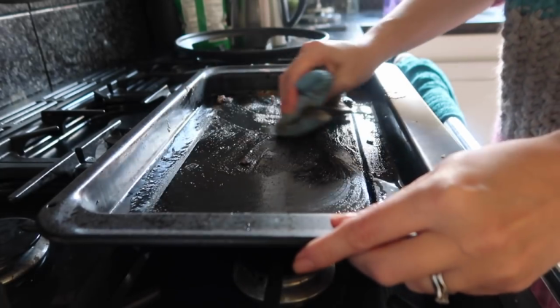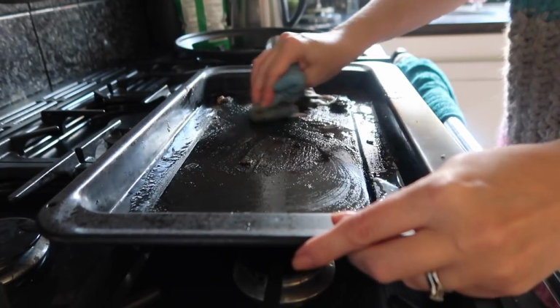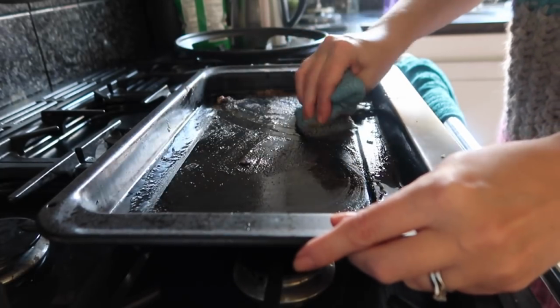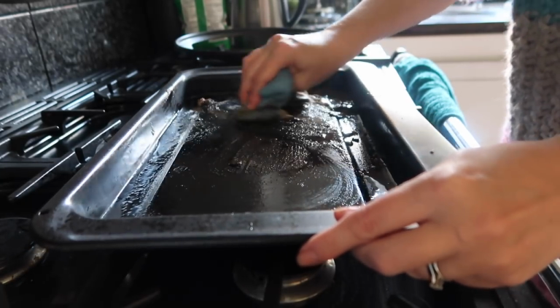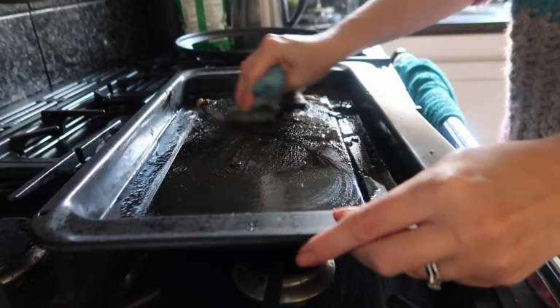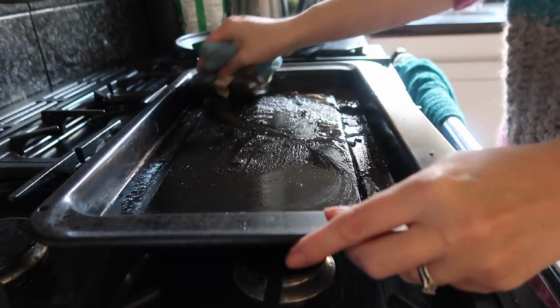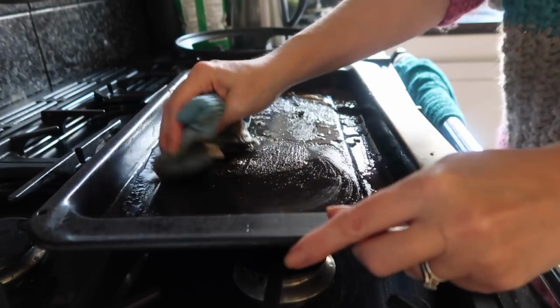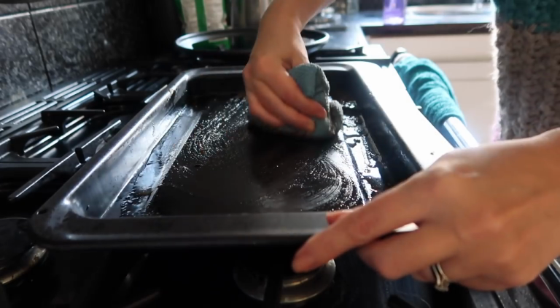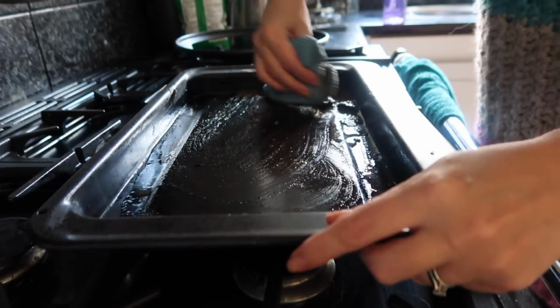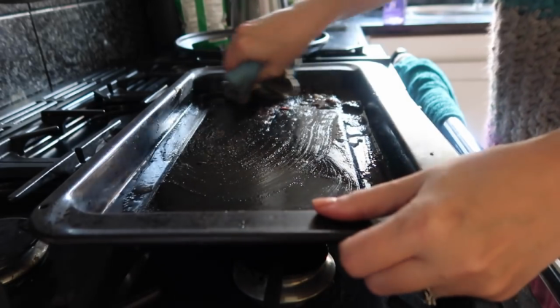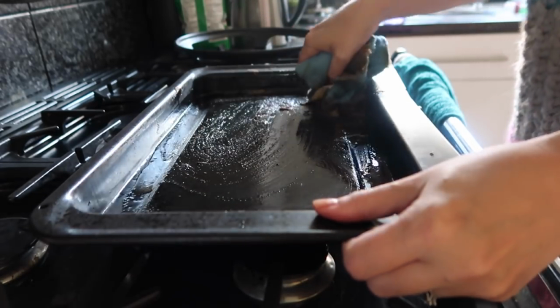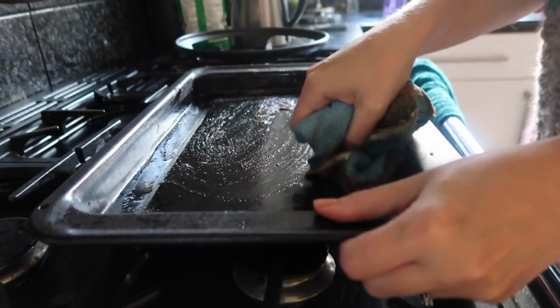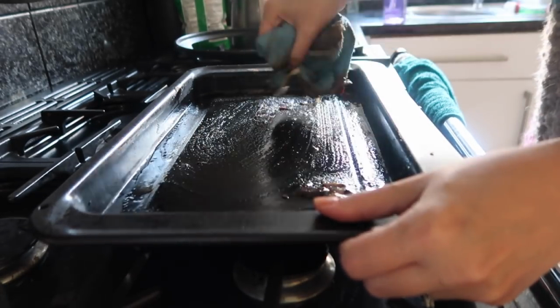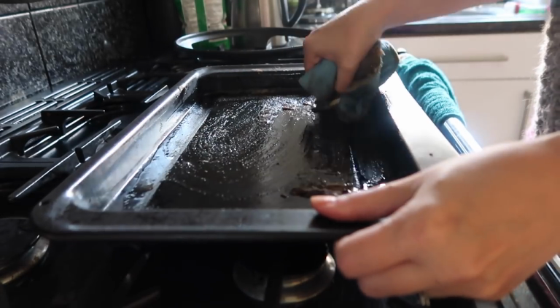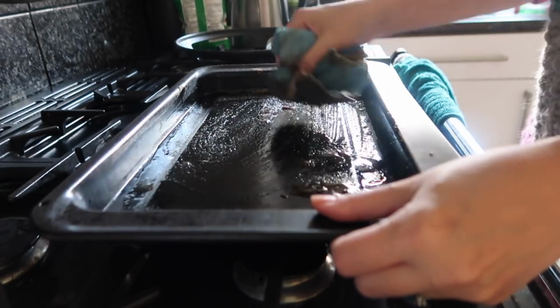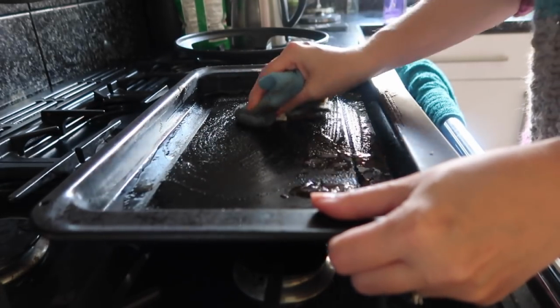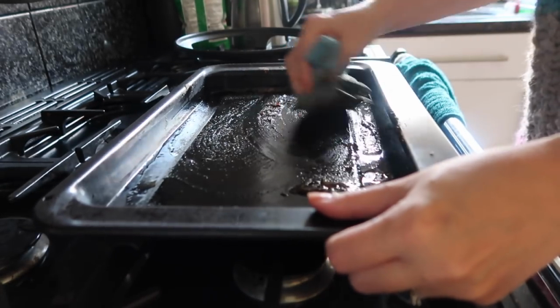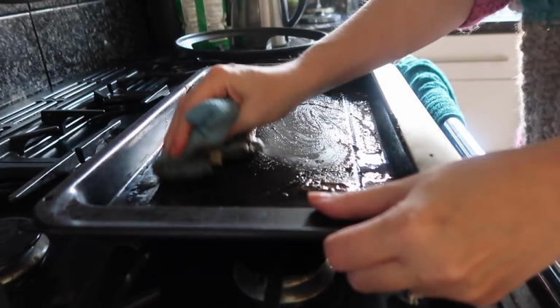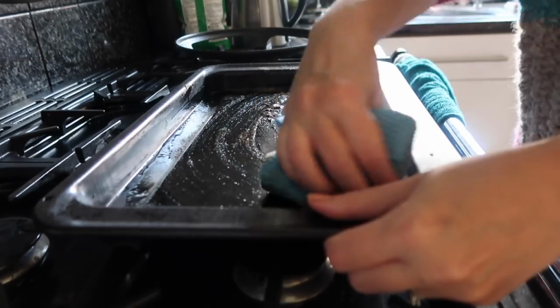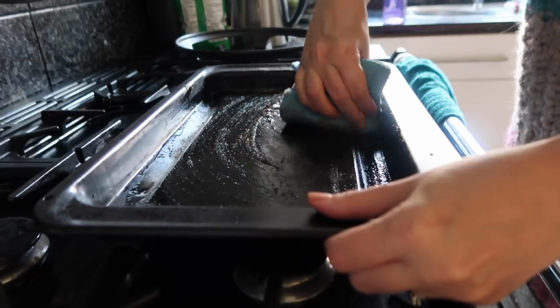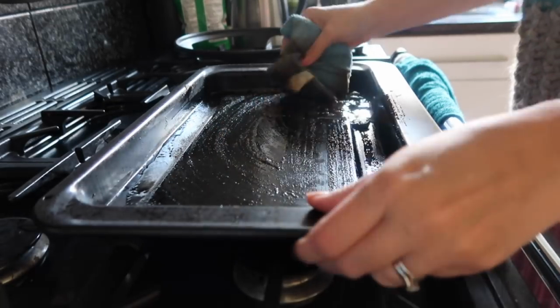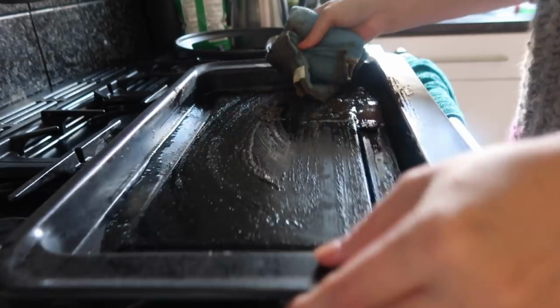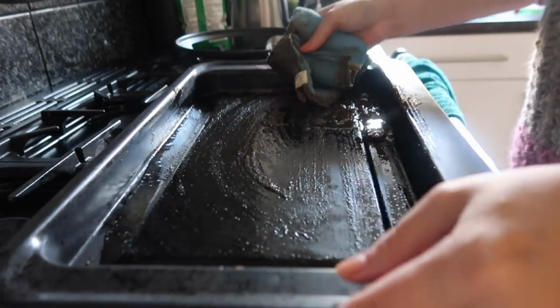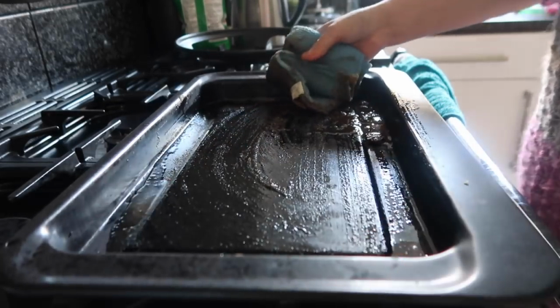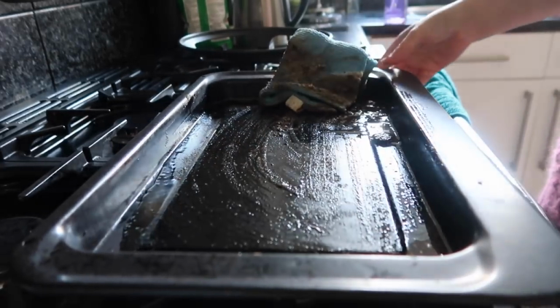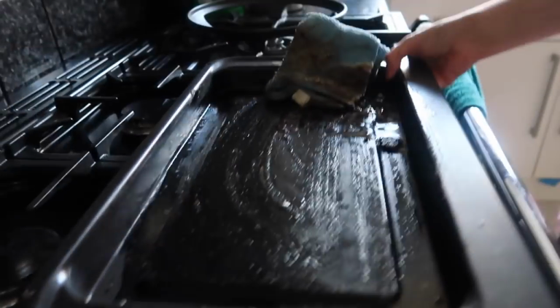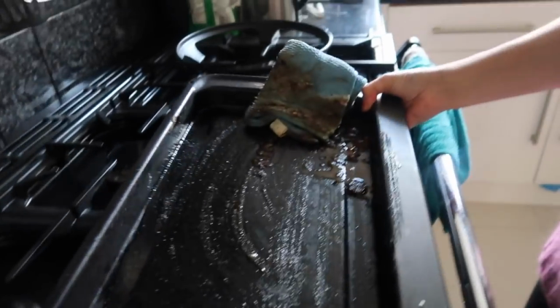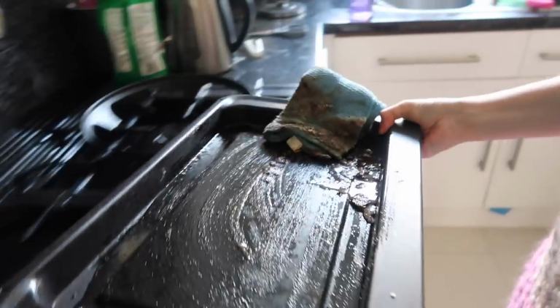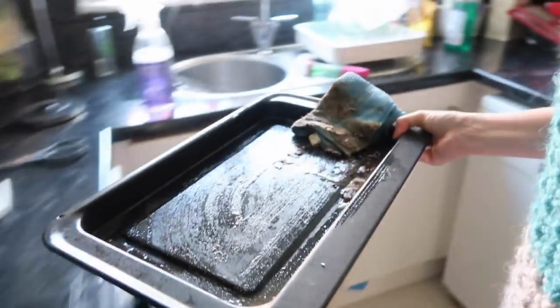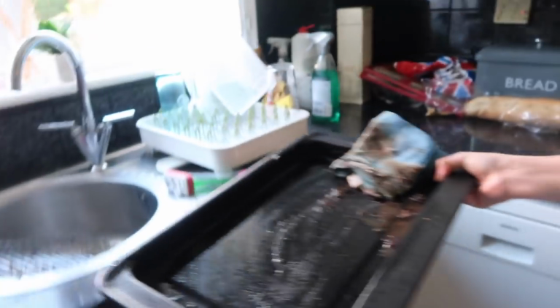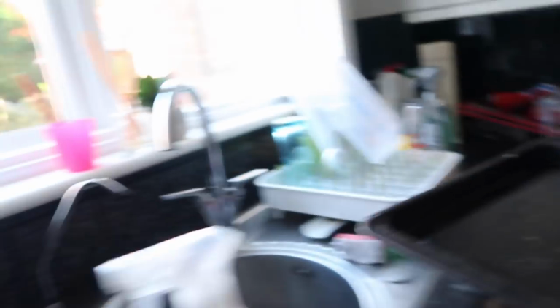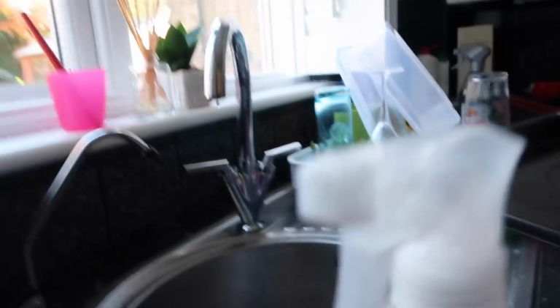So we've given that a few minutes and as you can see, it's all just wiping clear. We move over to my friend, Mr. Sink.